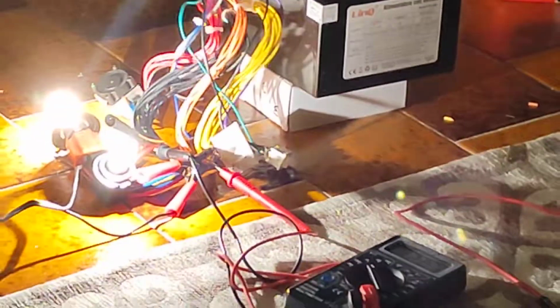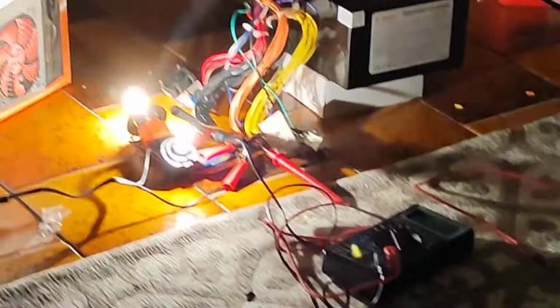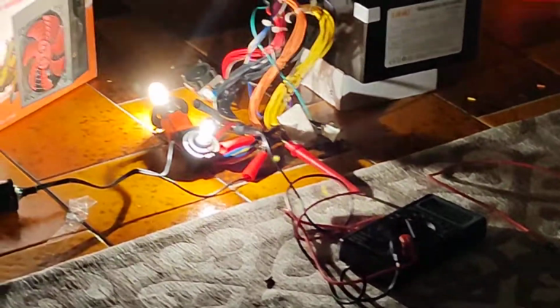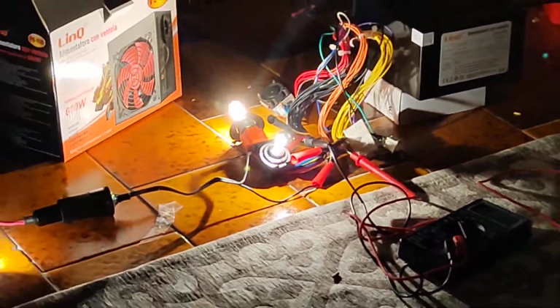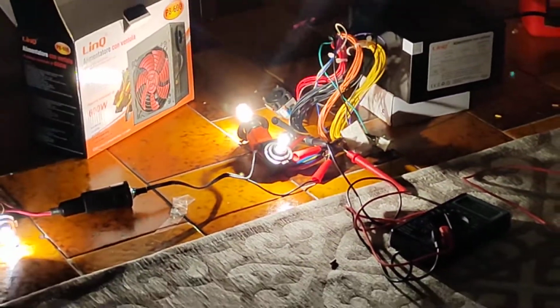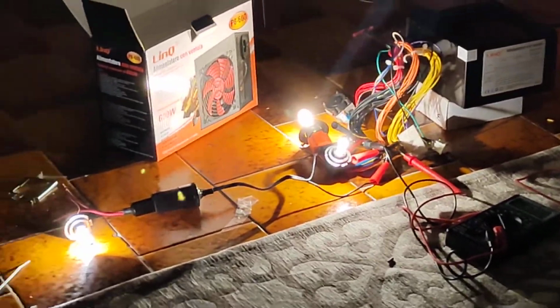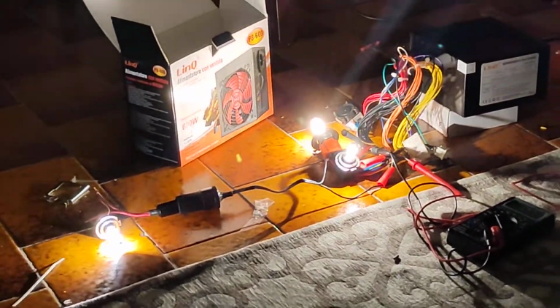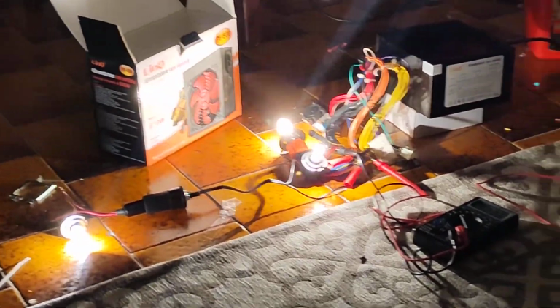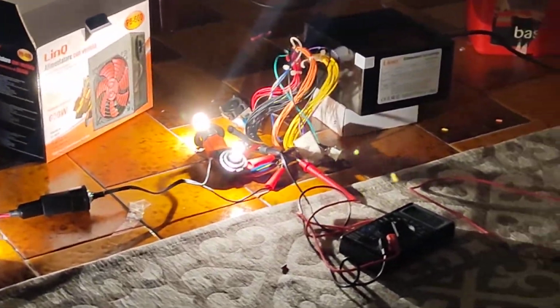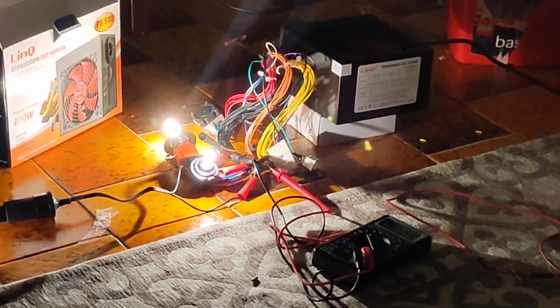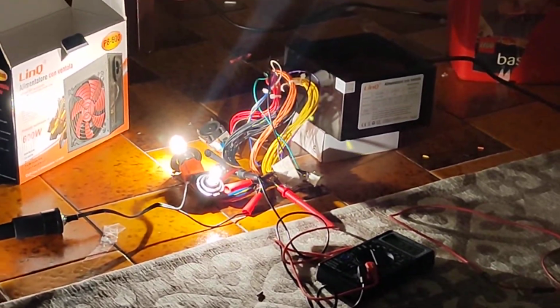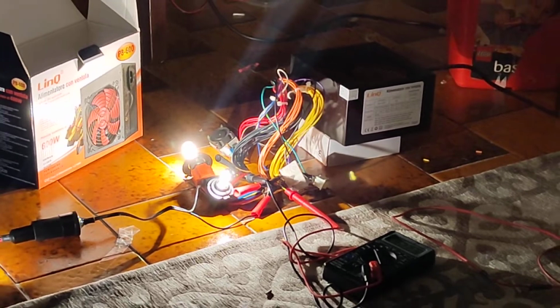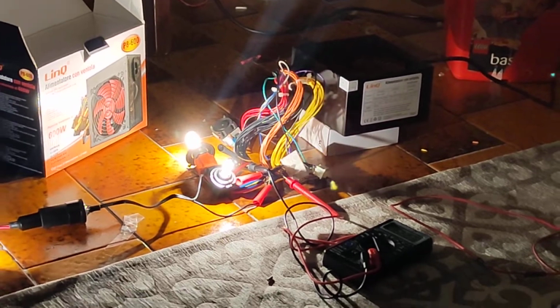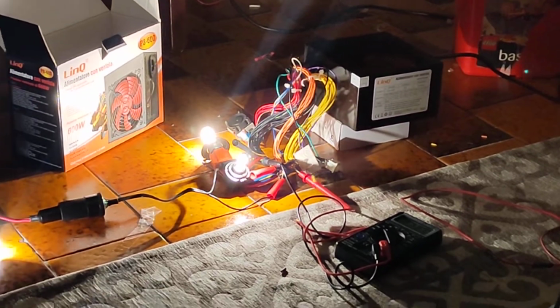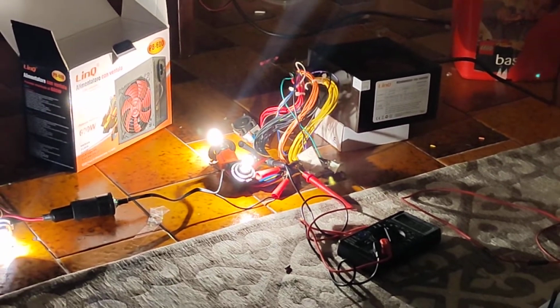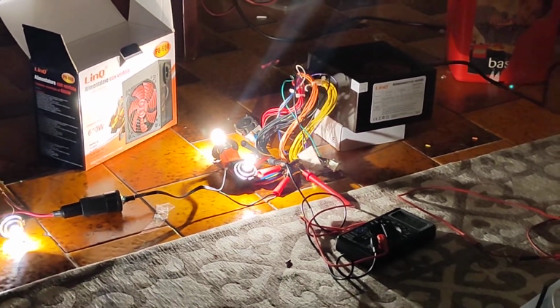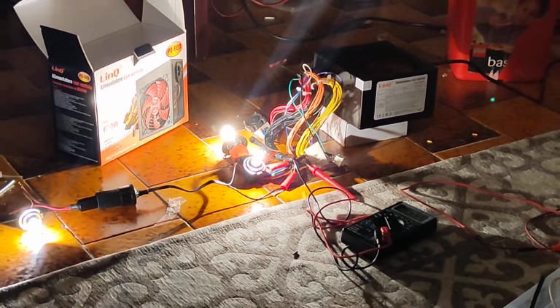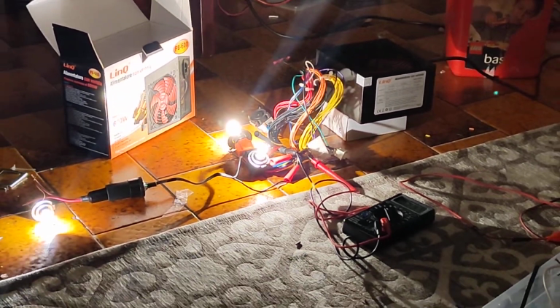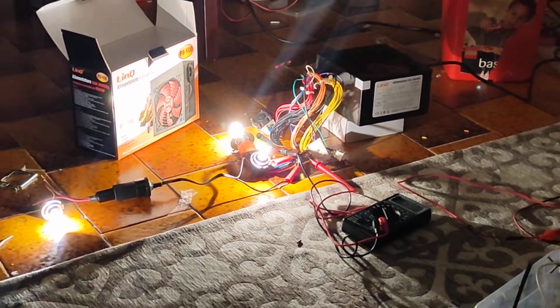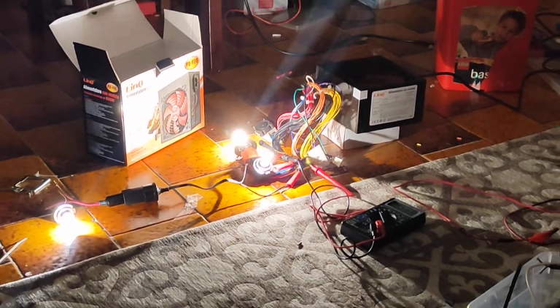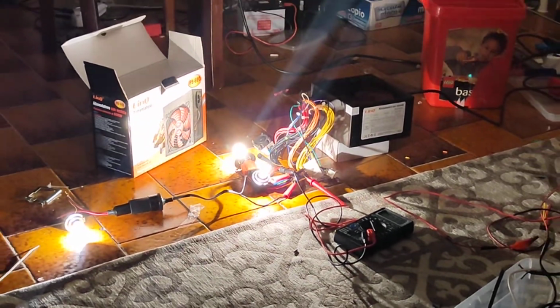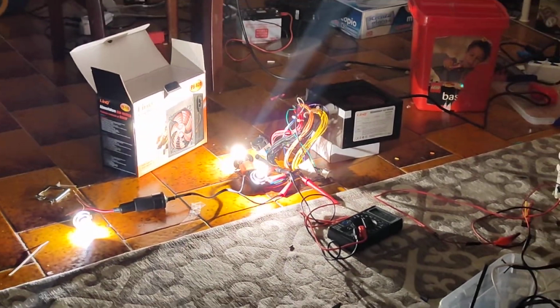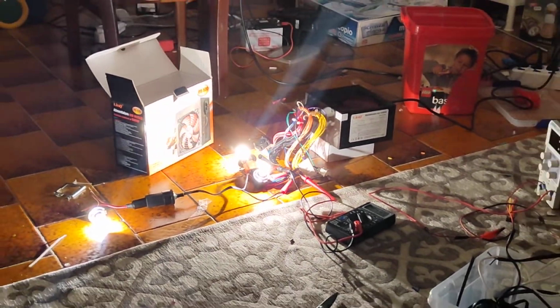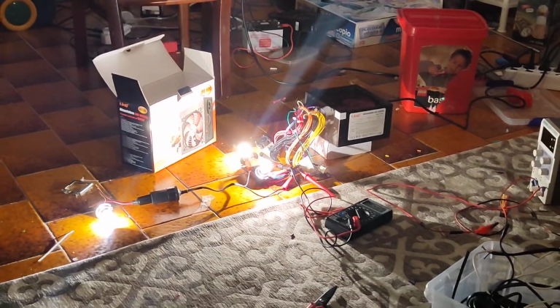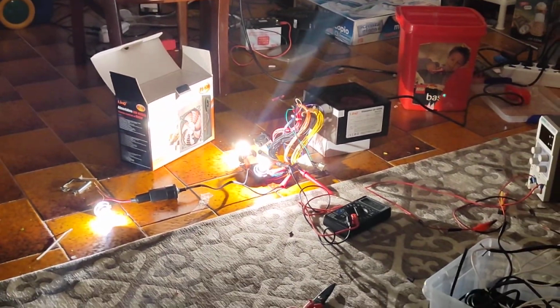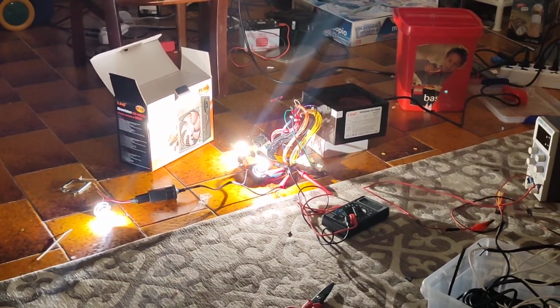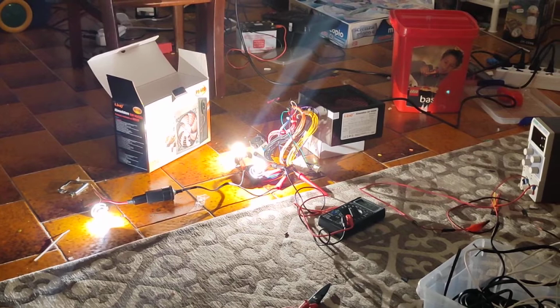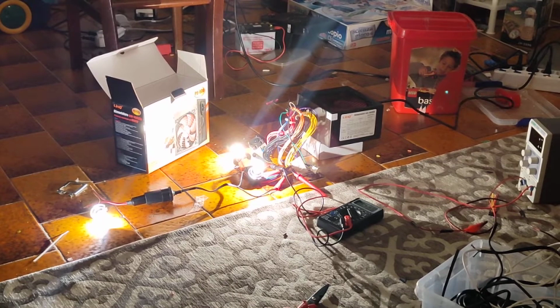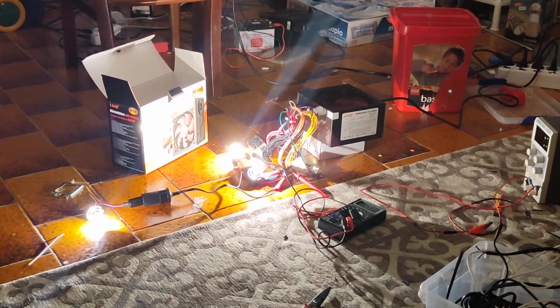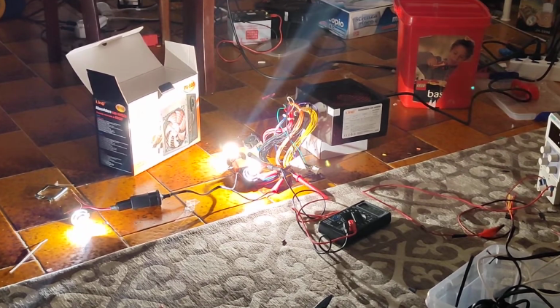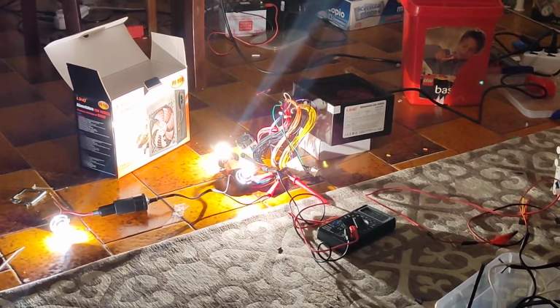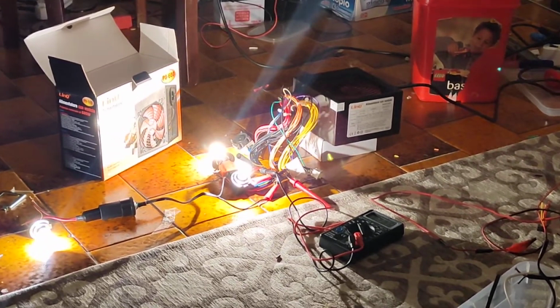Drawing 17 amps from this — it's handling pretty well. I will inform you later, maybe in another video, how the test ended.